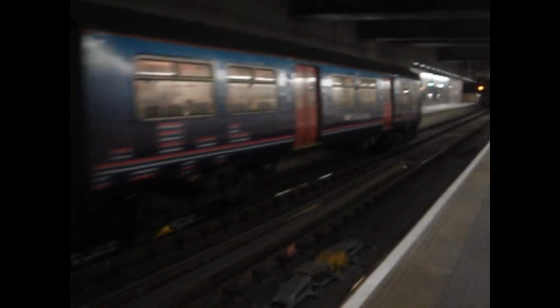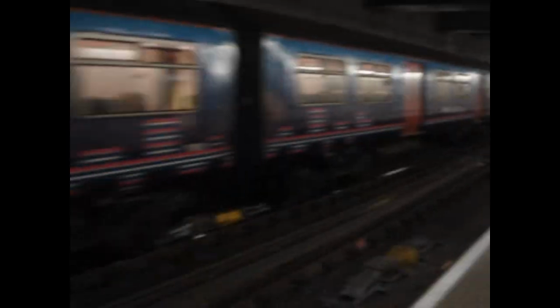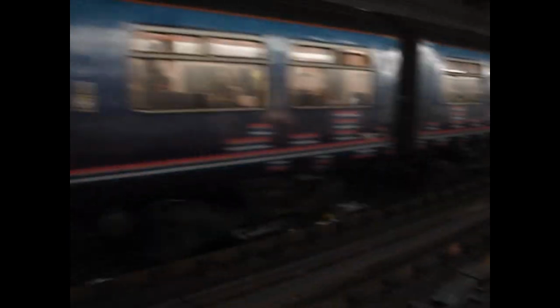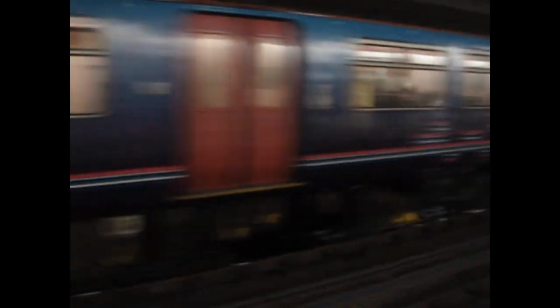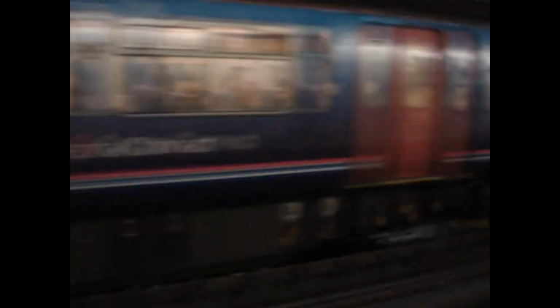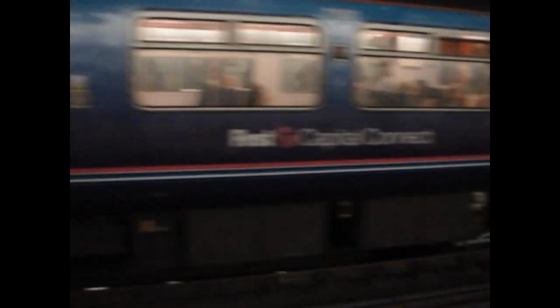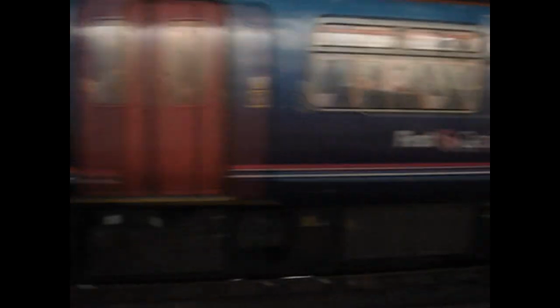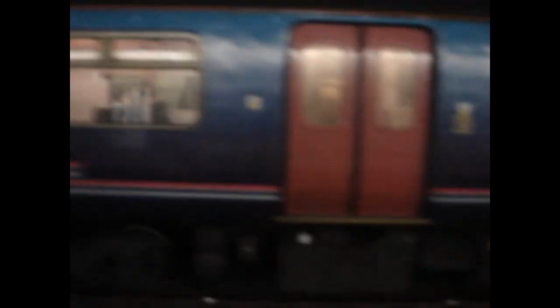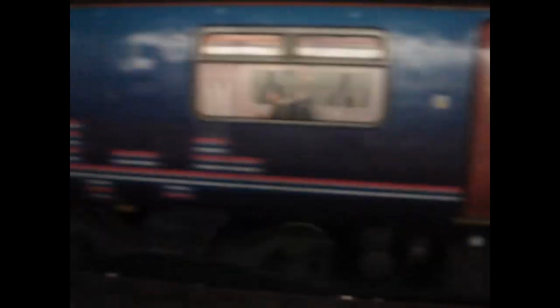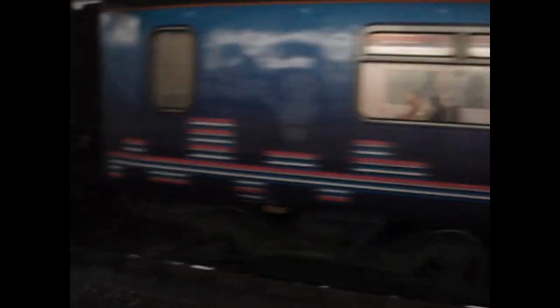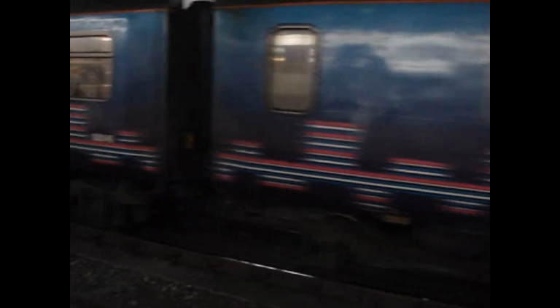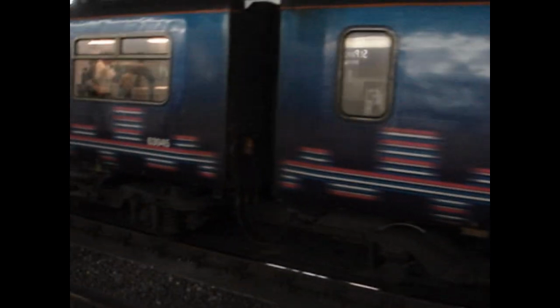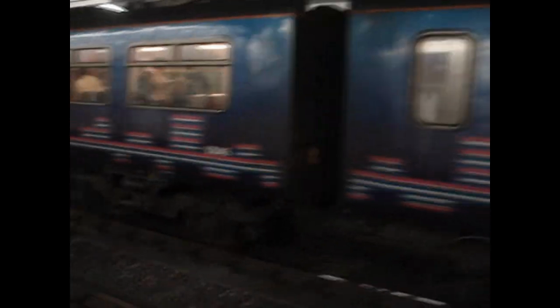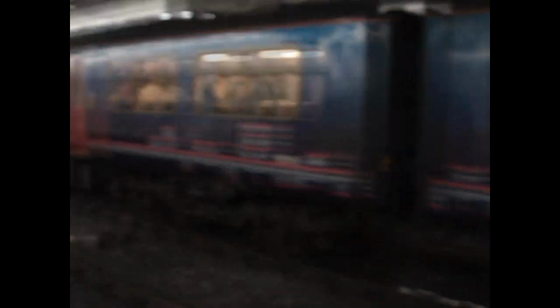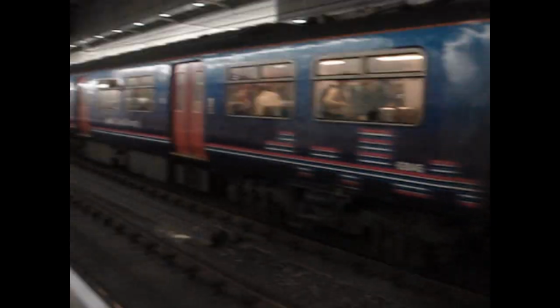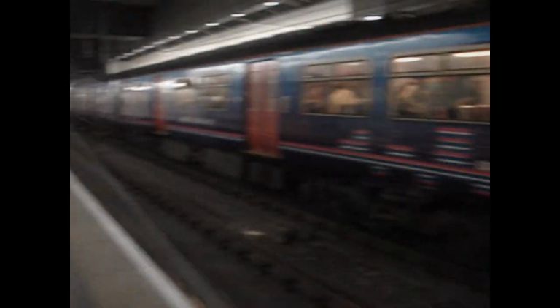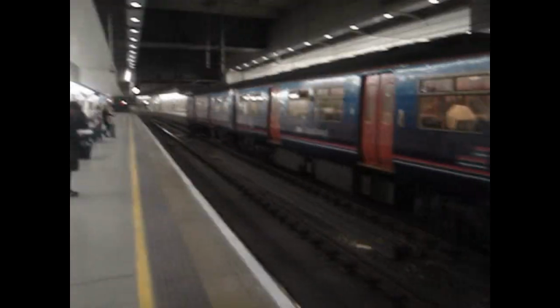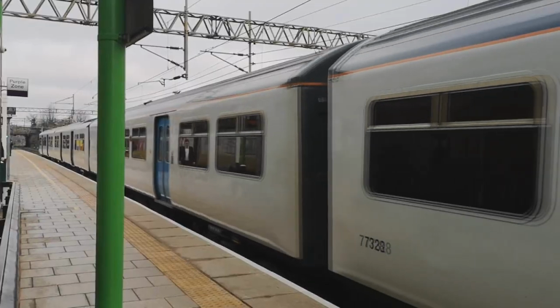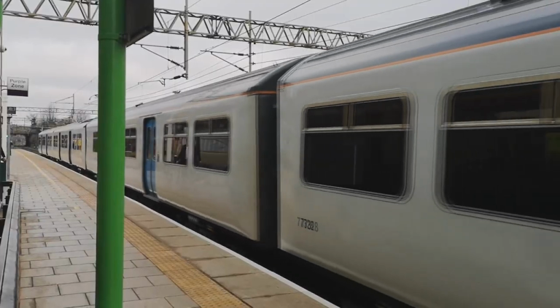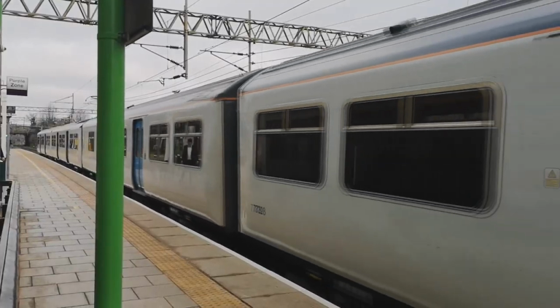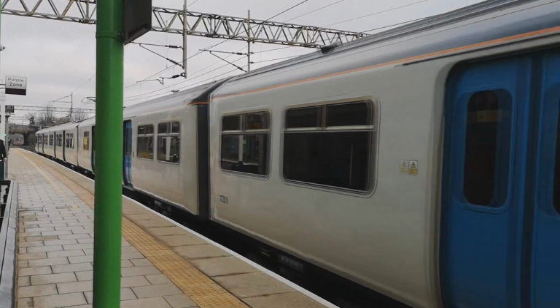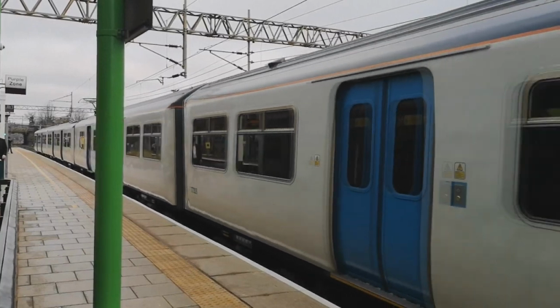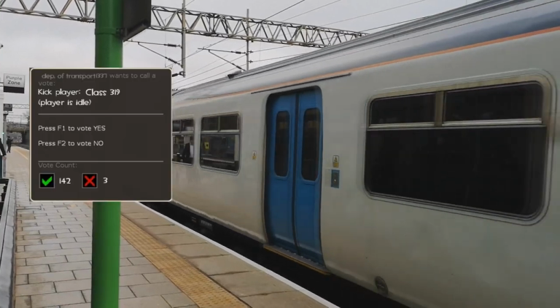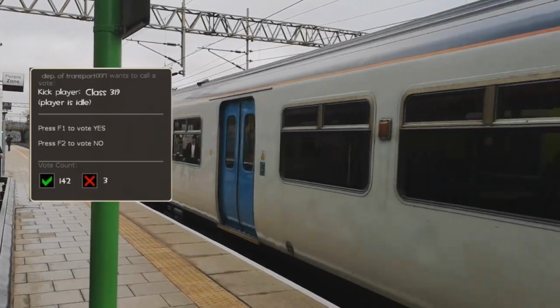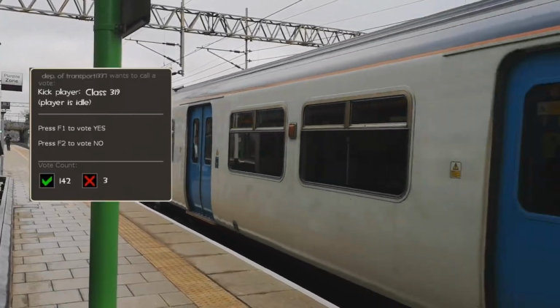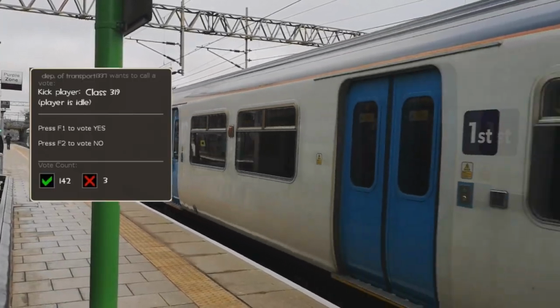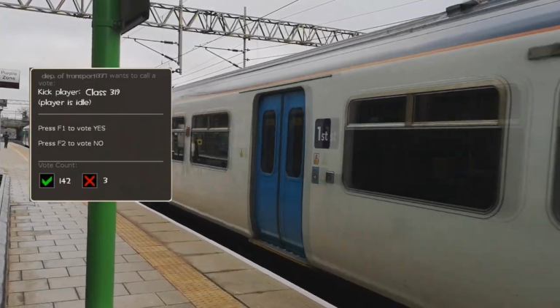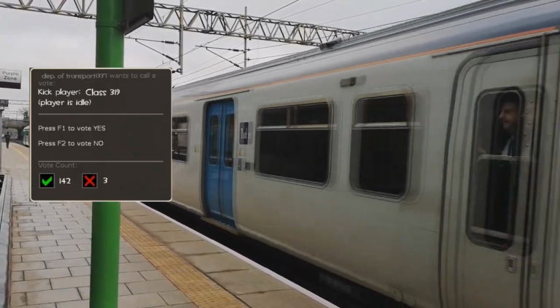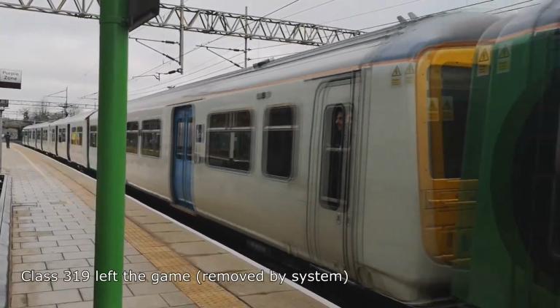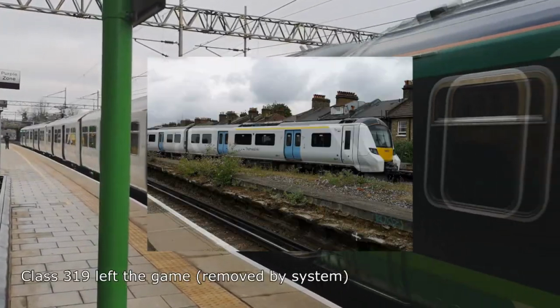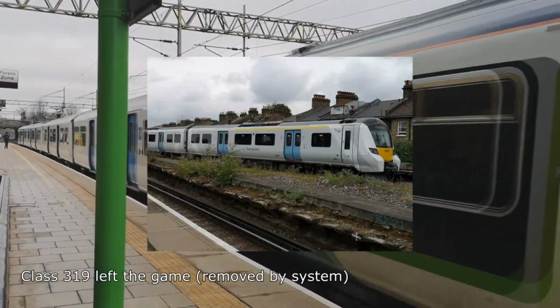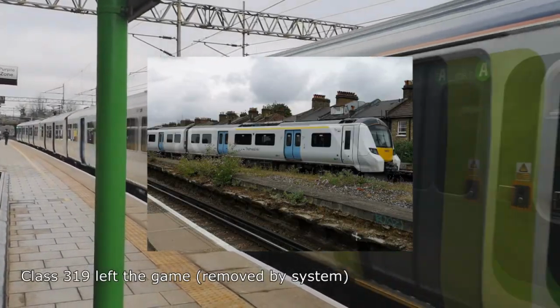since the then recently electrified Midland Main Line didn't use the inferior third rail method of power collection. After the 319 was progressively kicked off the Thameslink services and replaced by the Class 700,